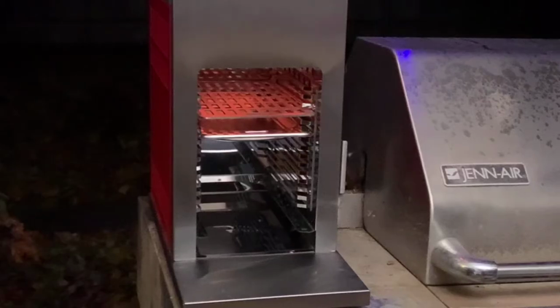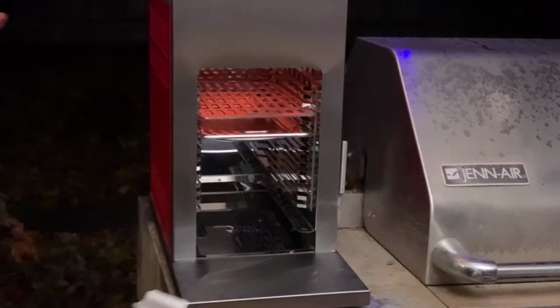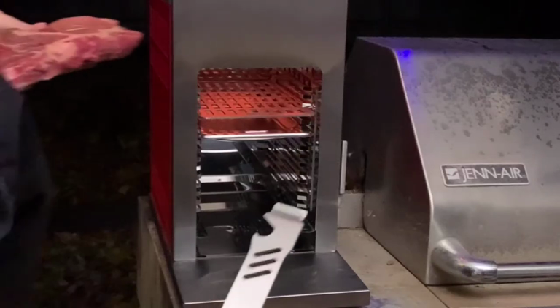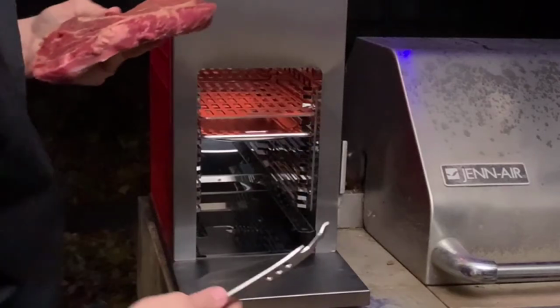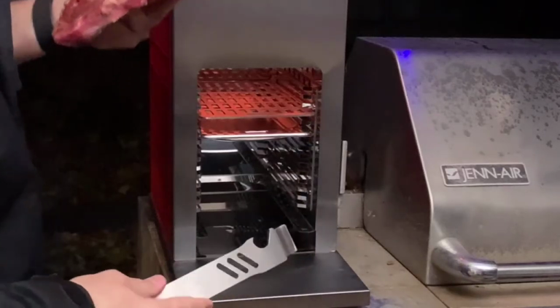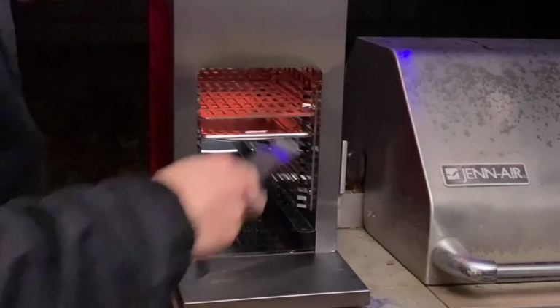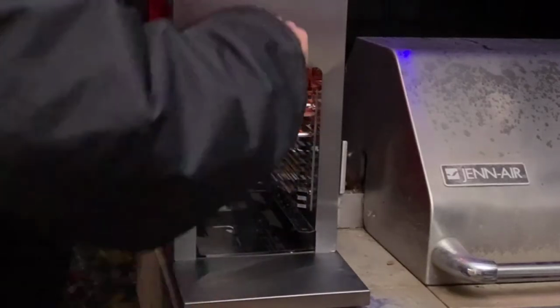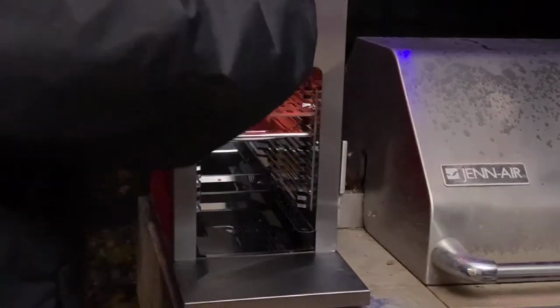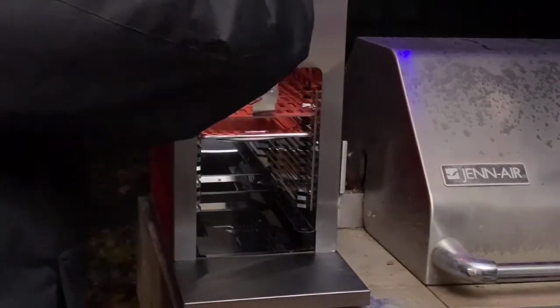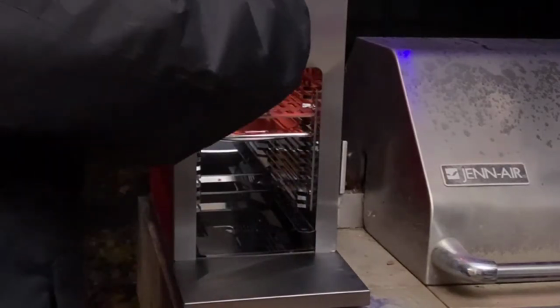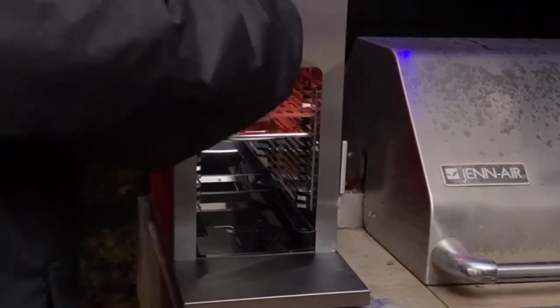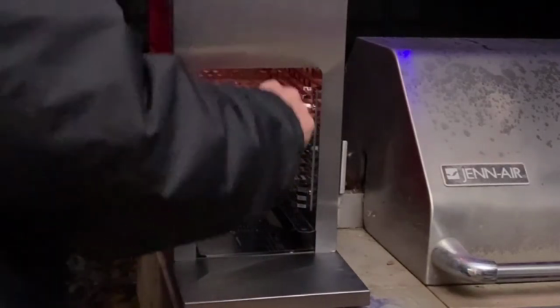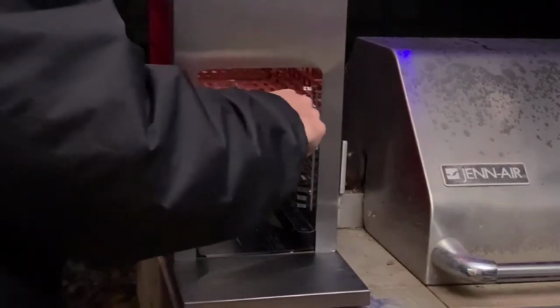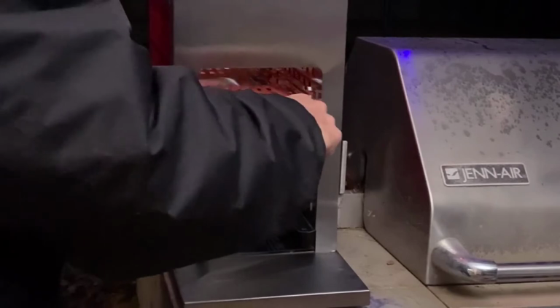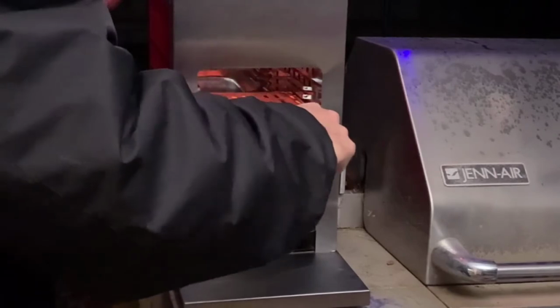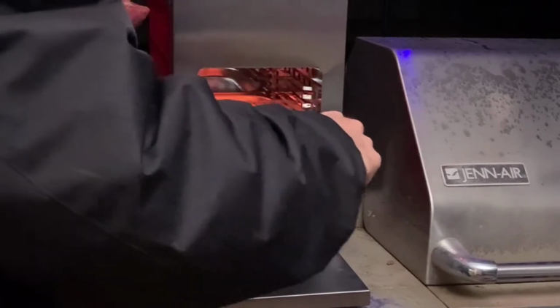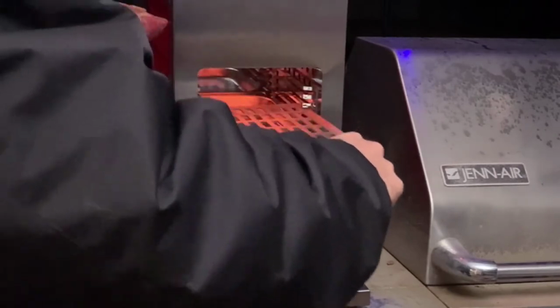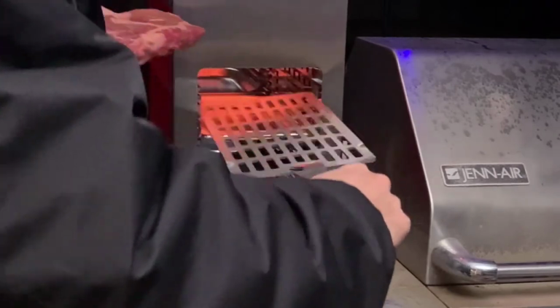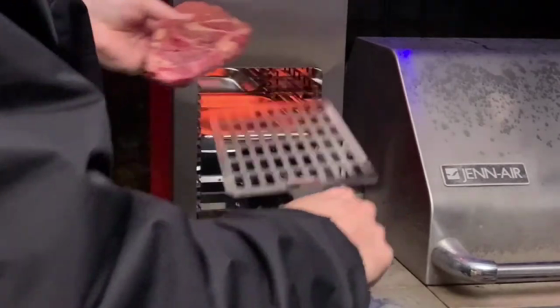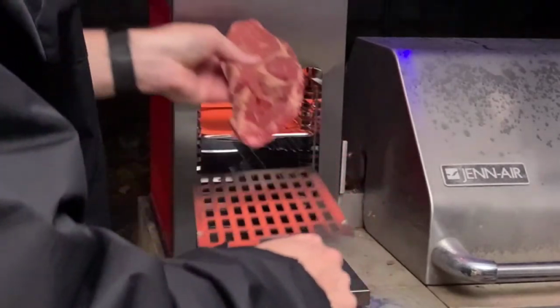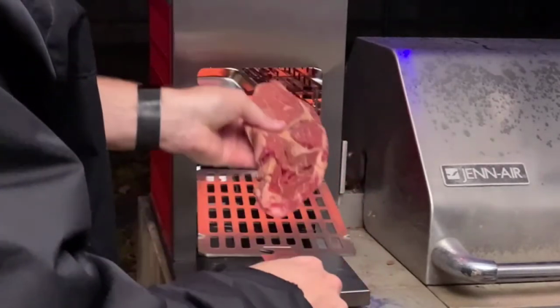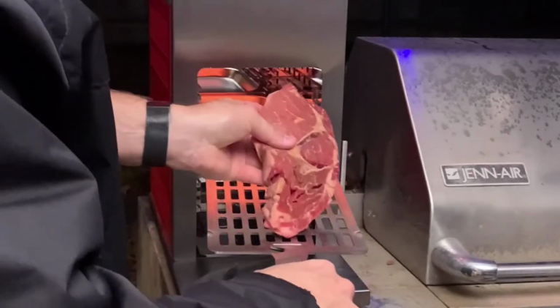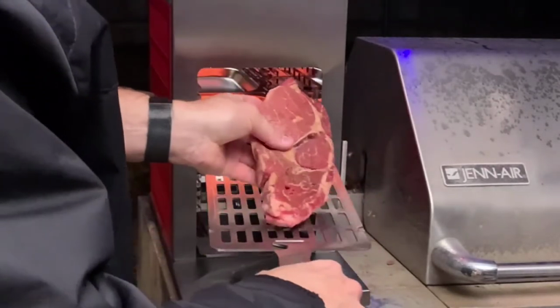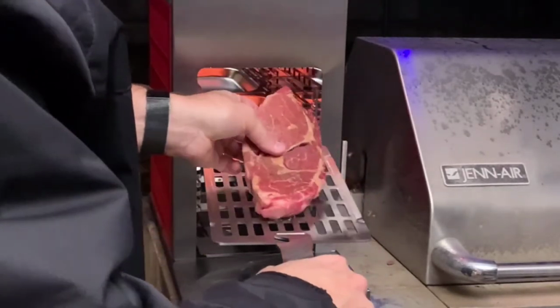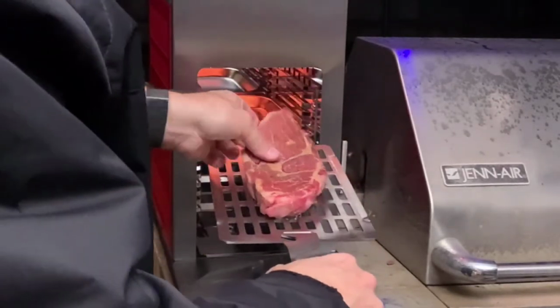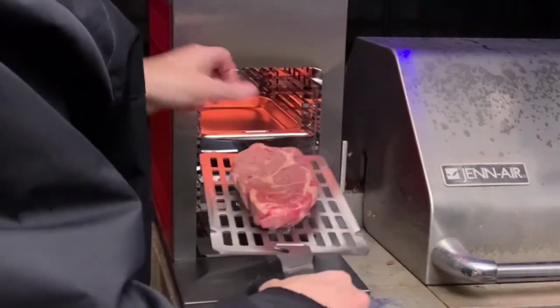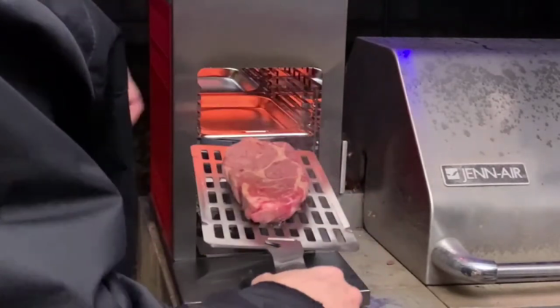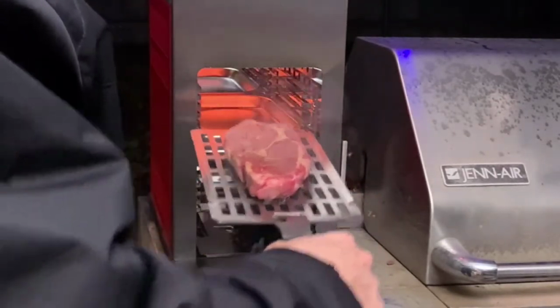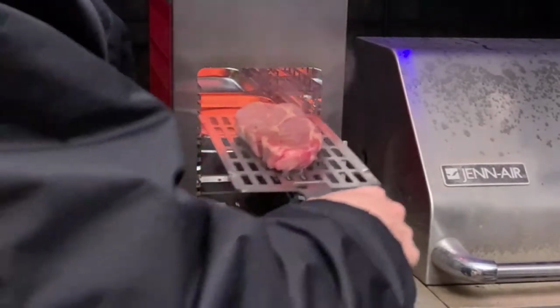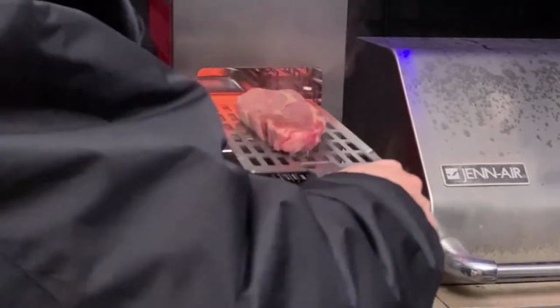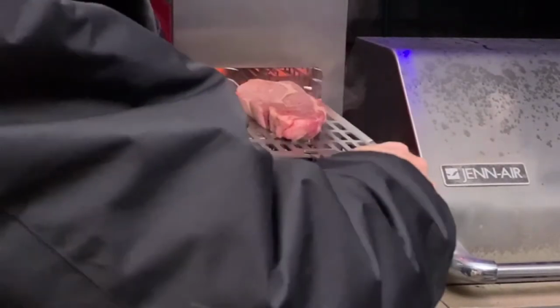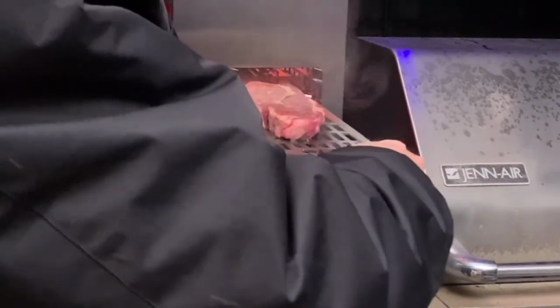All right, I'm going to put it 90 seconds a side. Go ahead and take this out — you can hear it searing already.